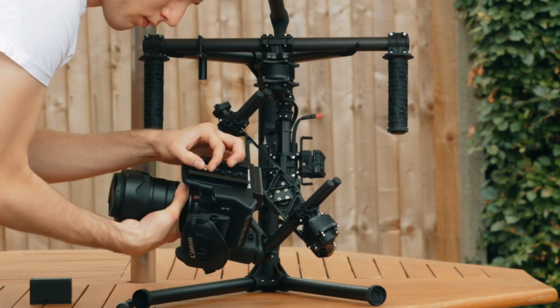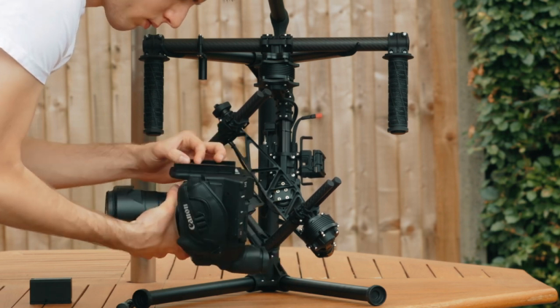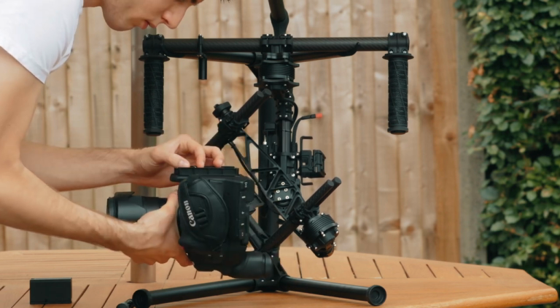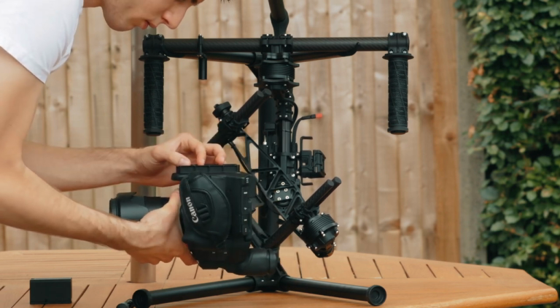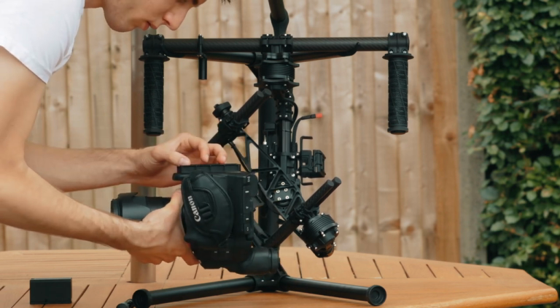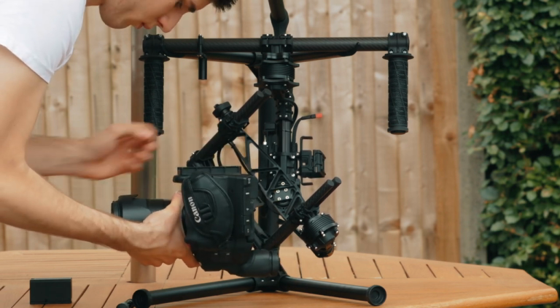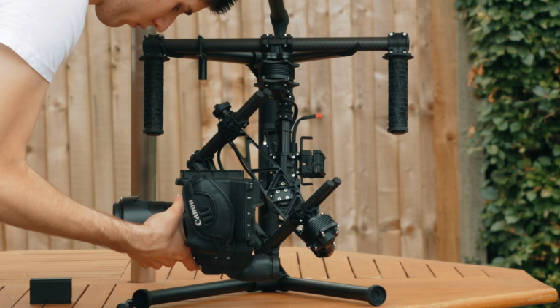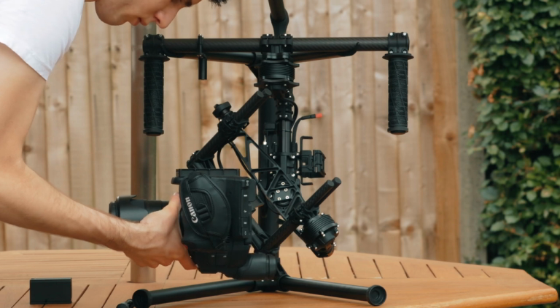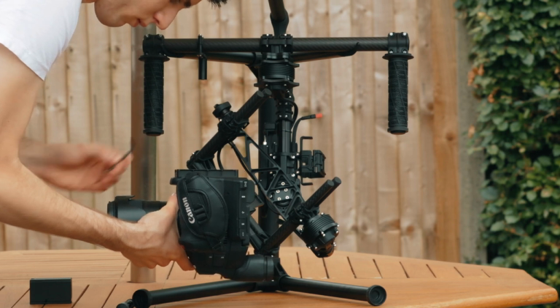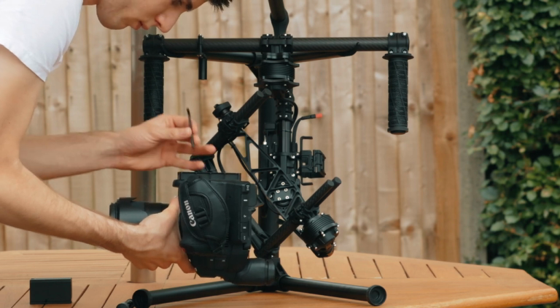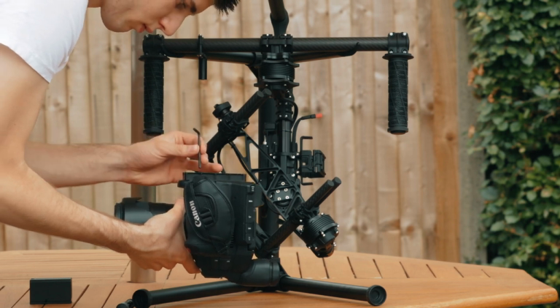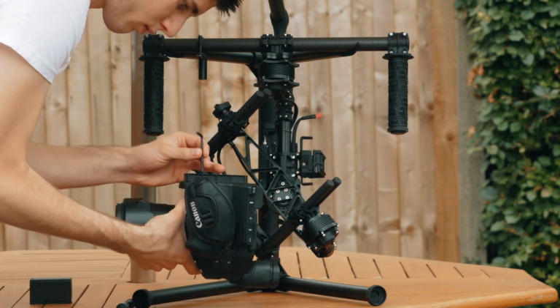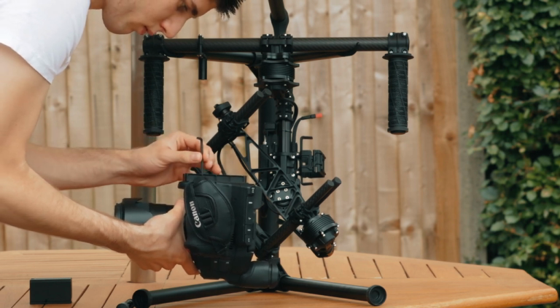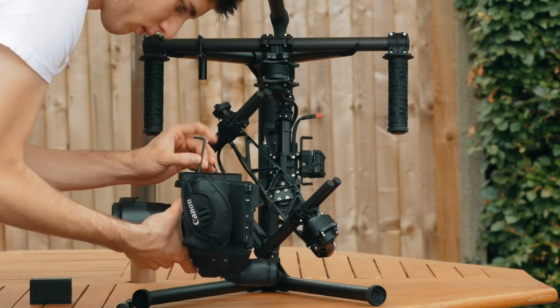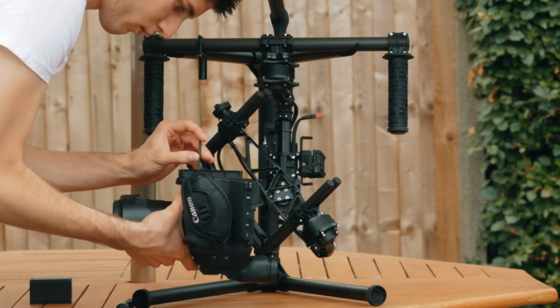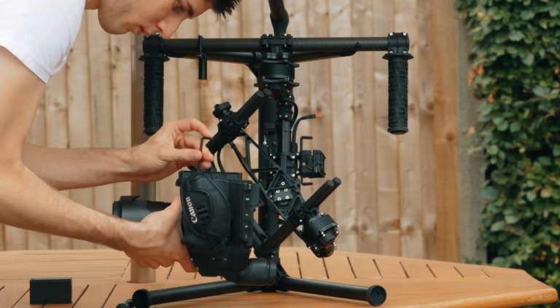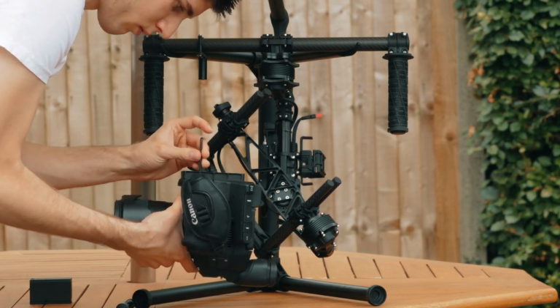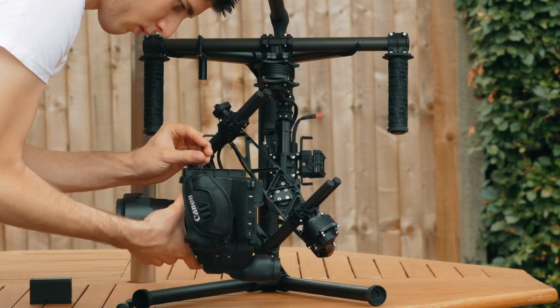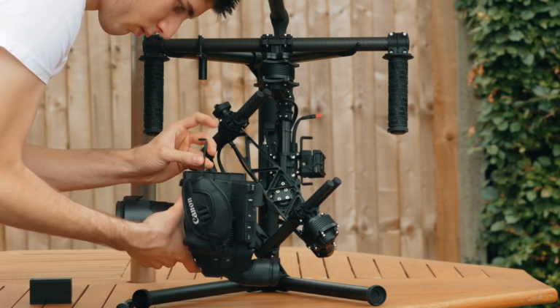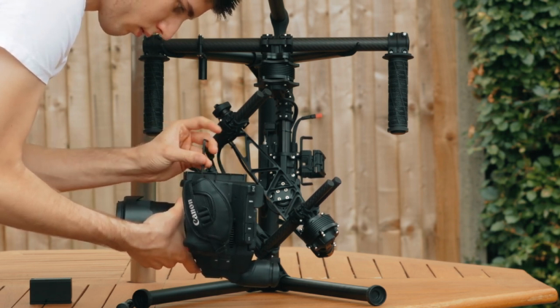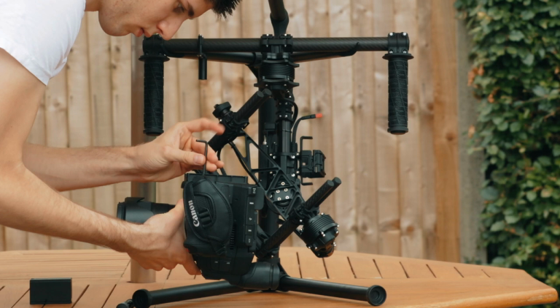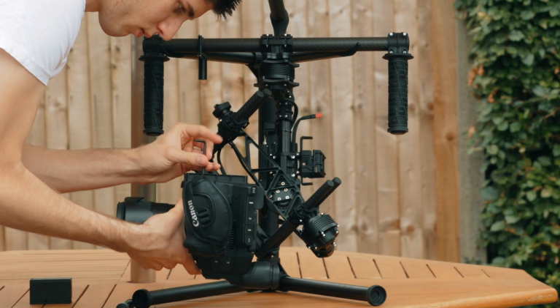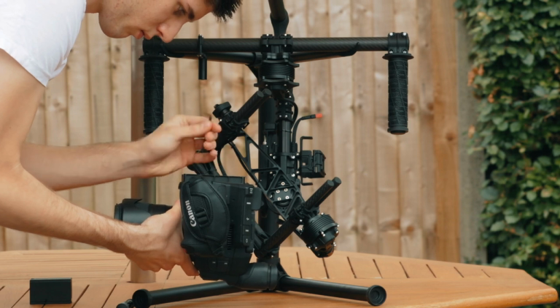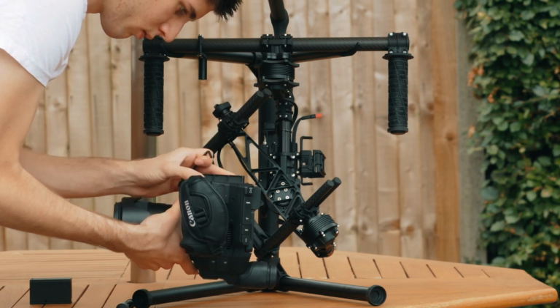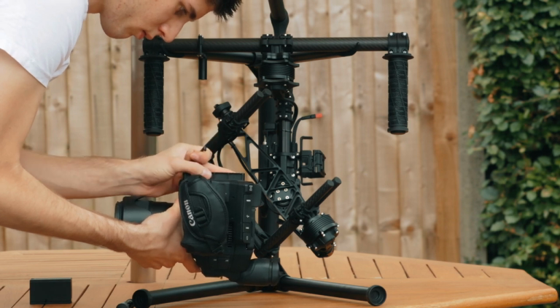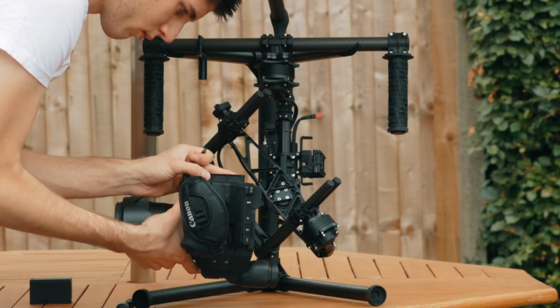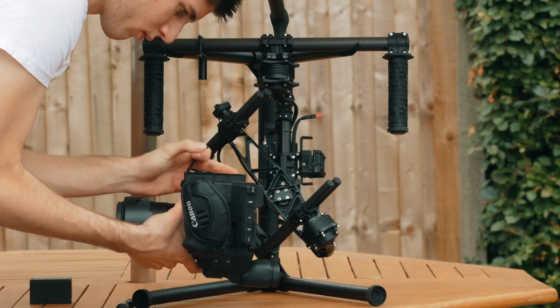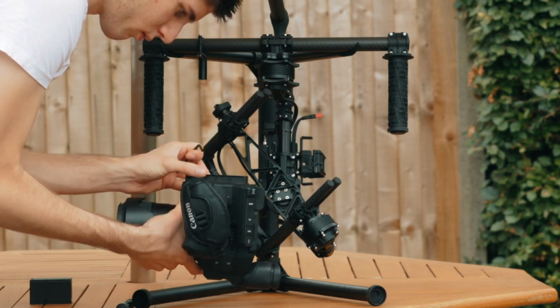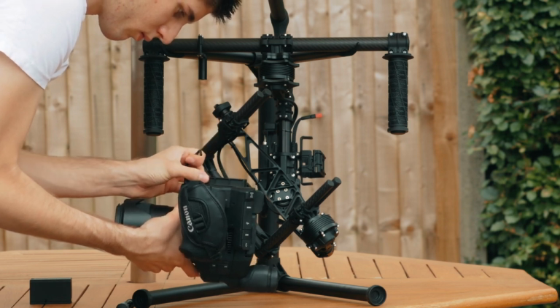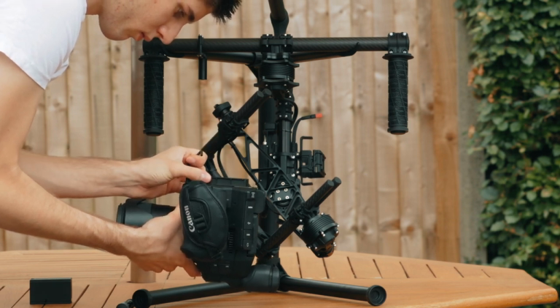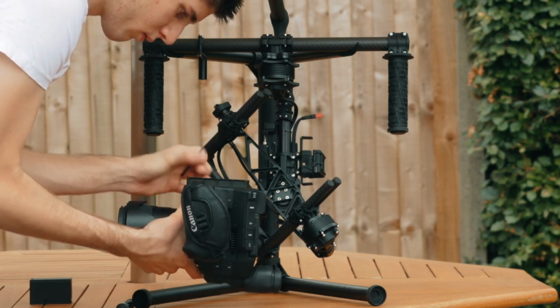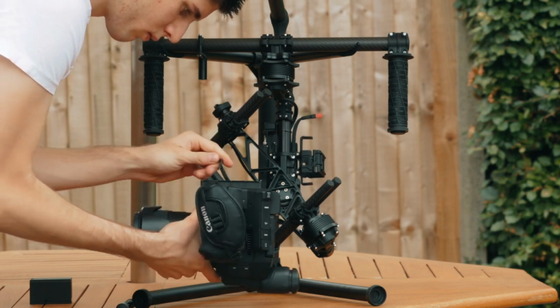Talking of the viewfinder, if you're using the eye cup, then you'll need to remove it. Next, you want to take the top section of the Movi cage off, as the C100 is too tall to fit on with the top section in place.